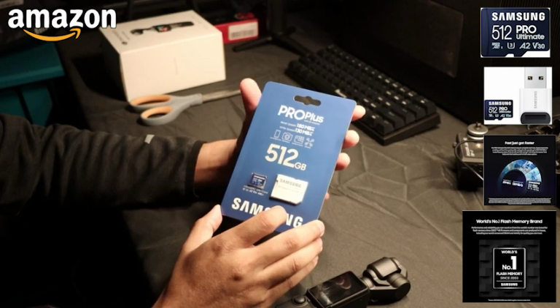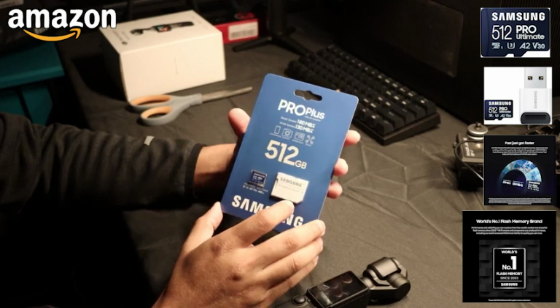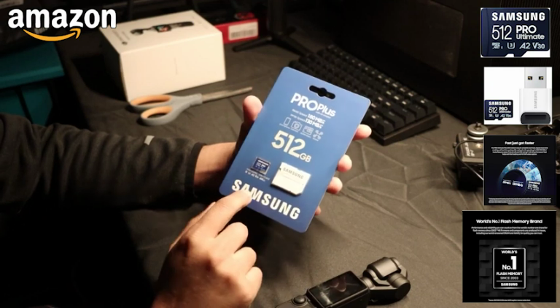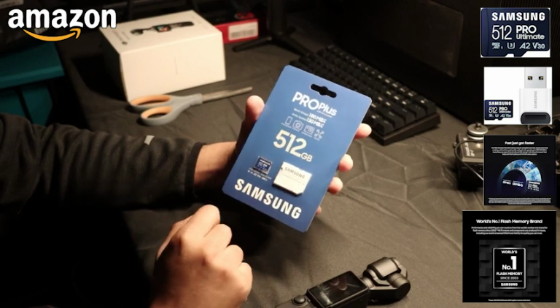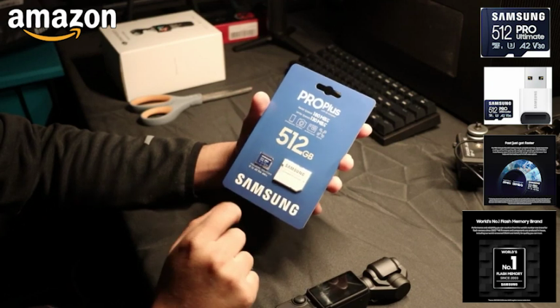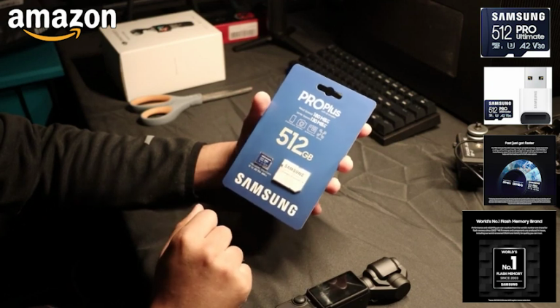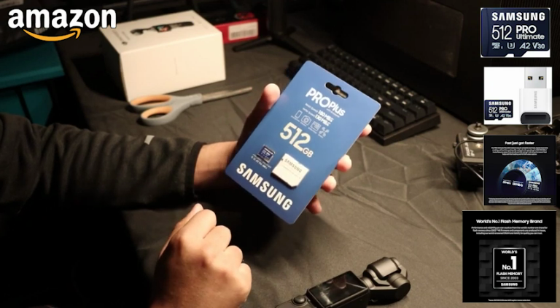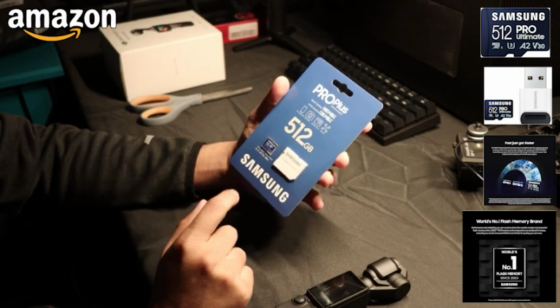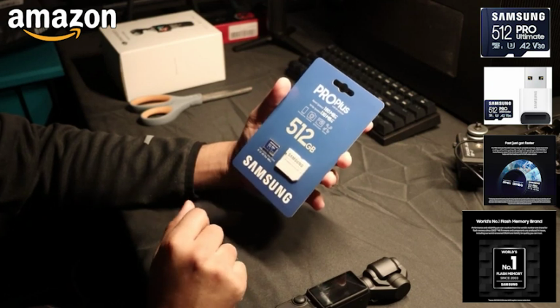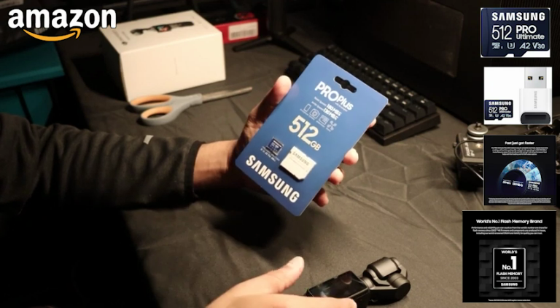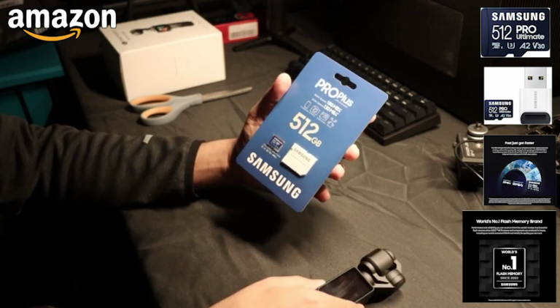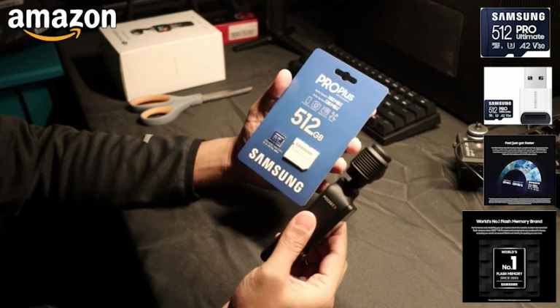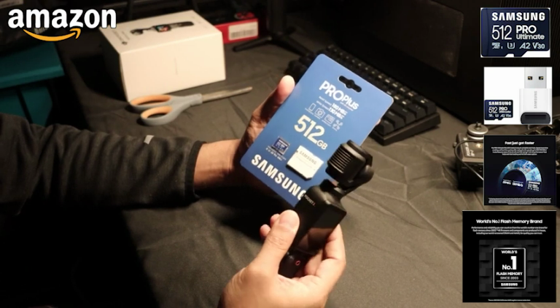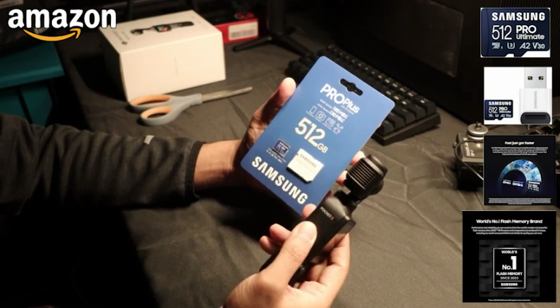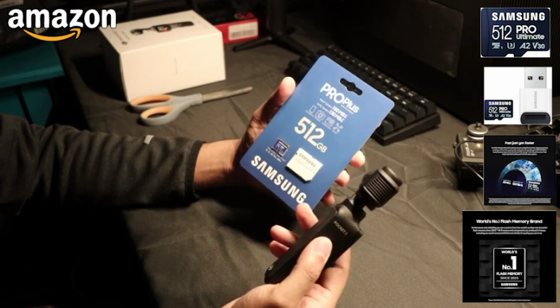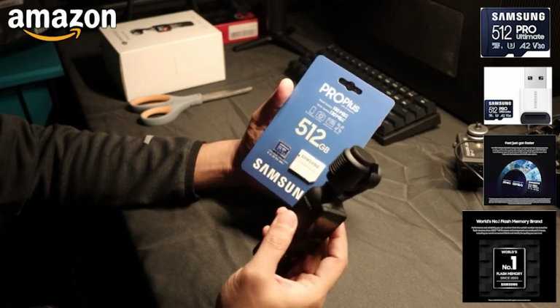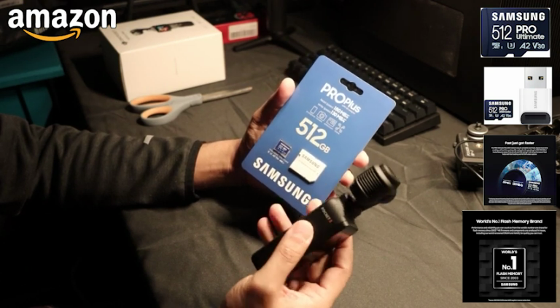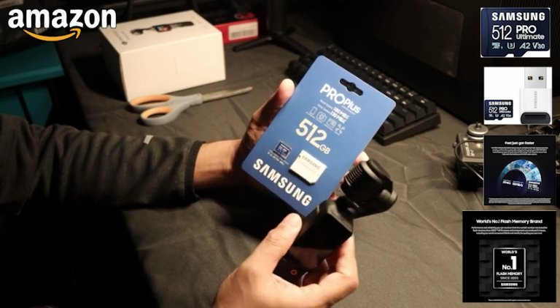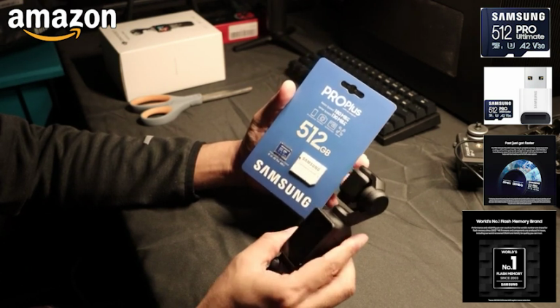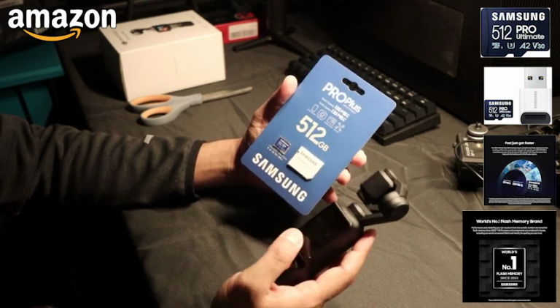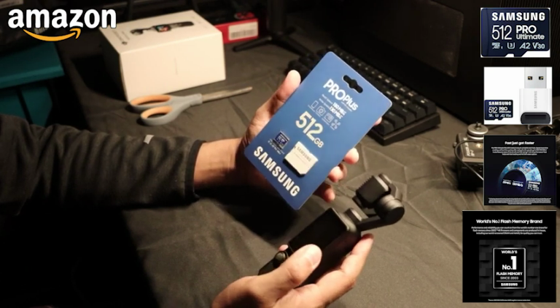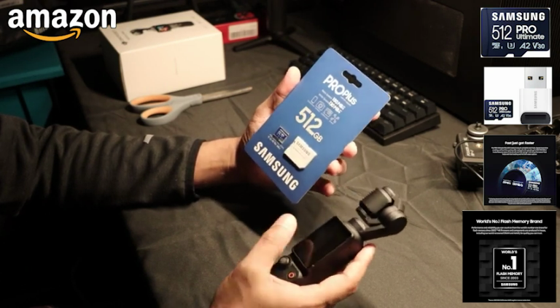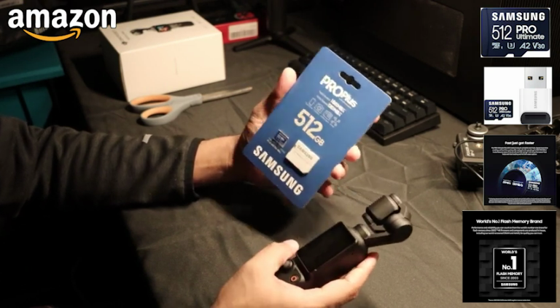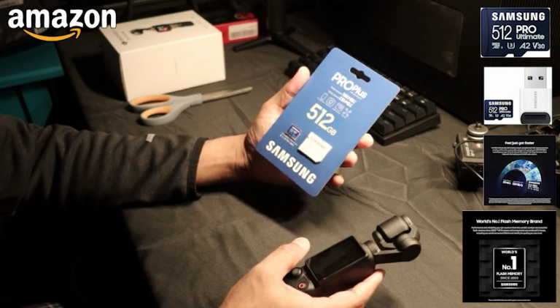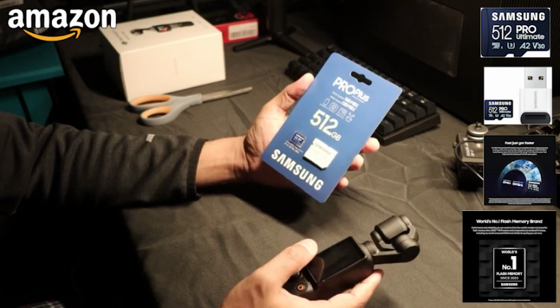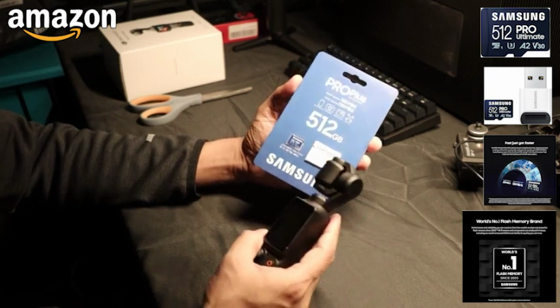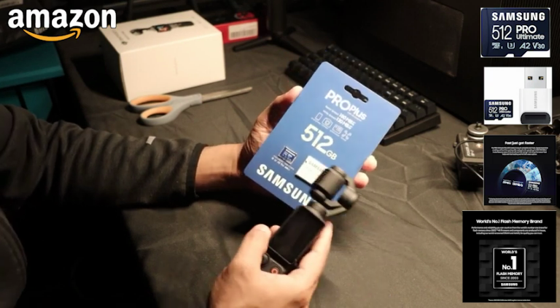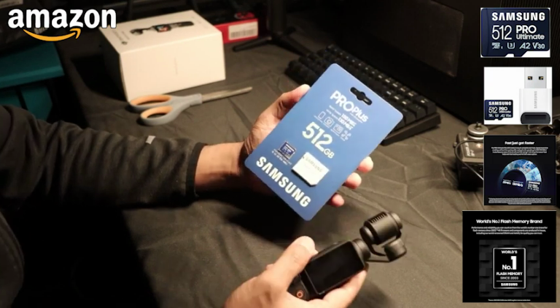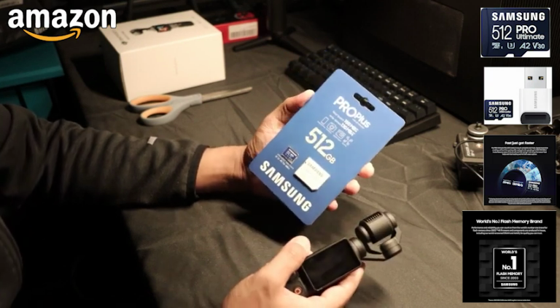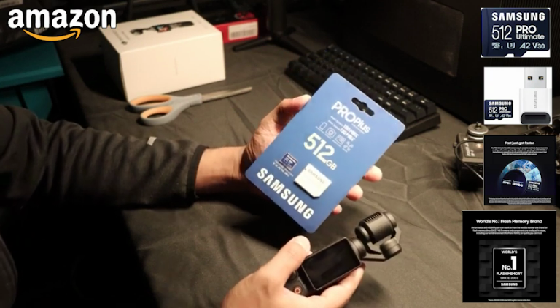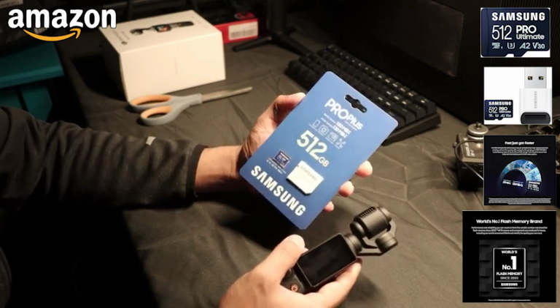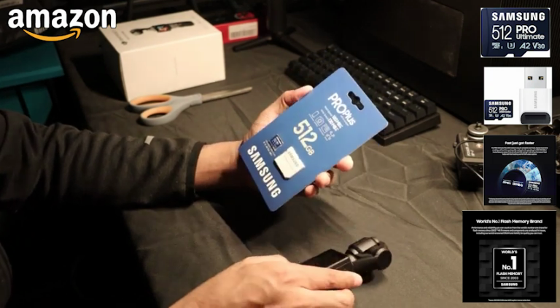Hey folks, just wanna quickly go over the Samsung Pro Plus micro SD card that I got for this gimbal. This is the Pocket 3 by DJI that can do 4K, which requires high writability. This is 512 gigabyte, which is plenty for my workflow. So let's check it out.